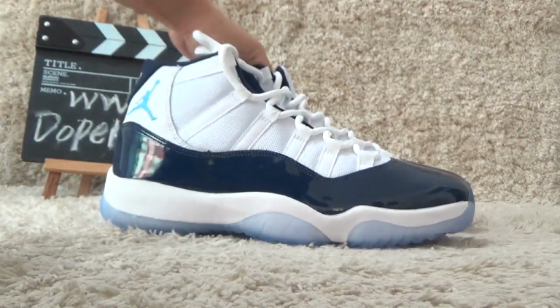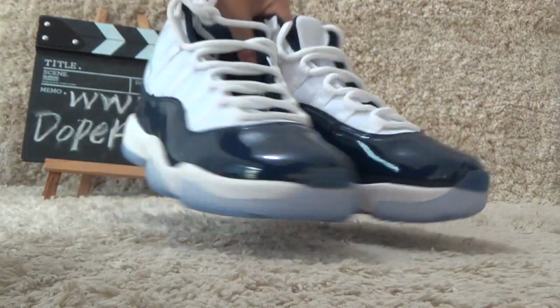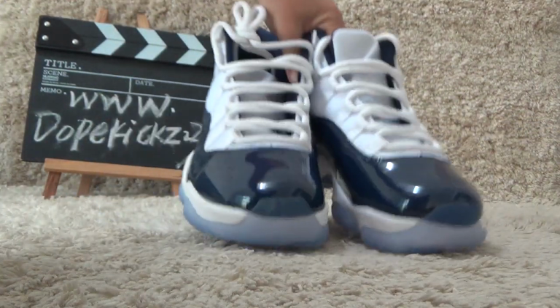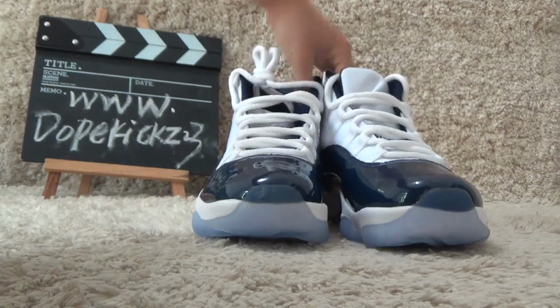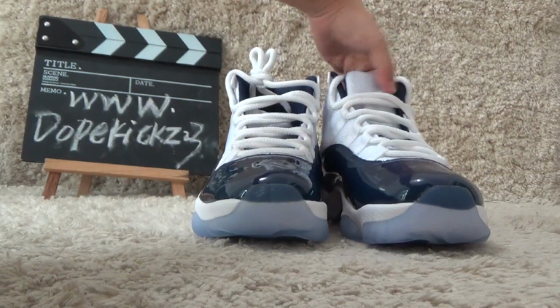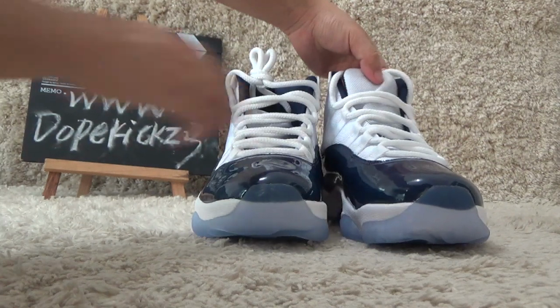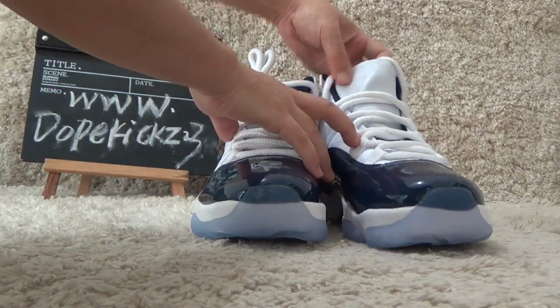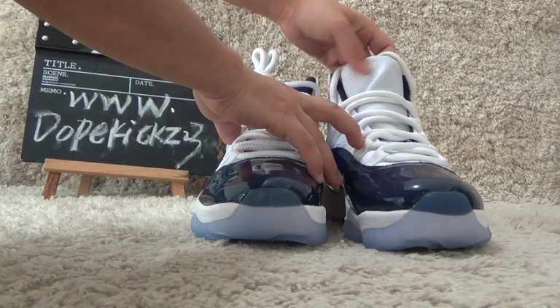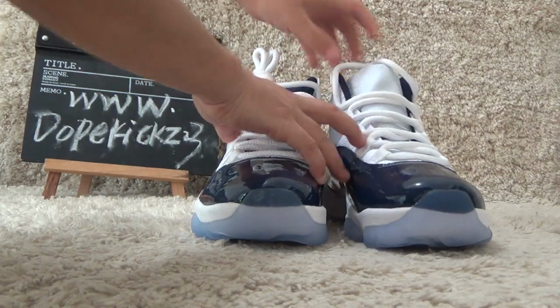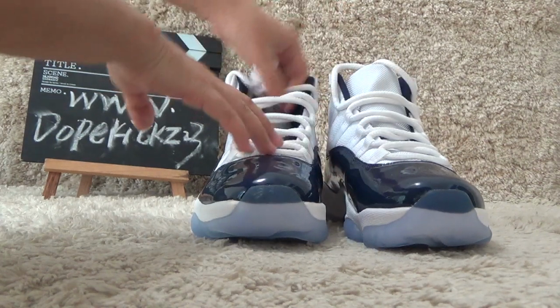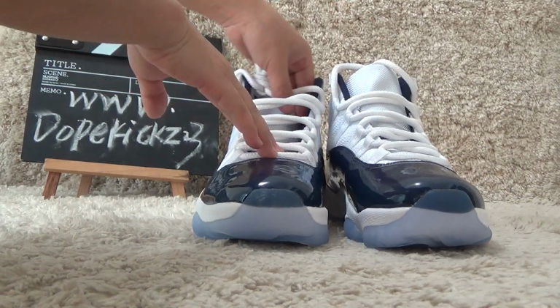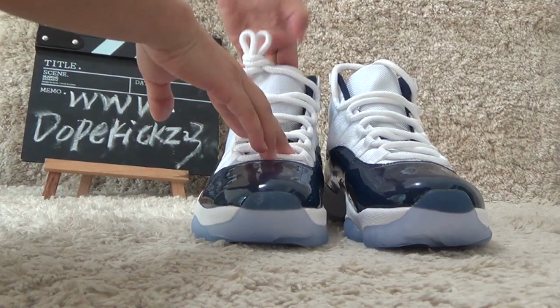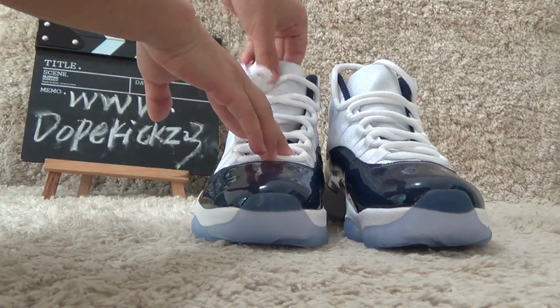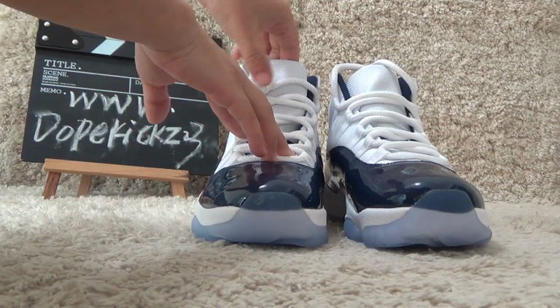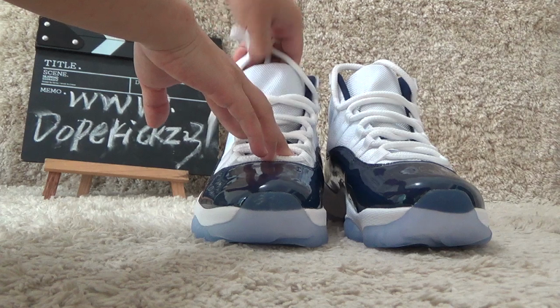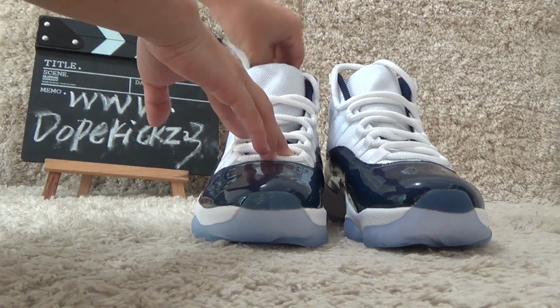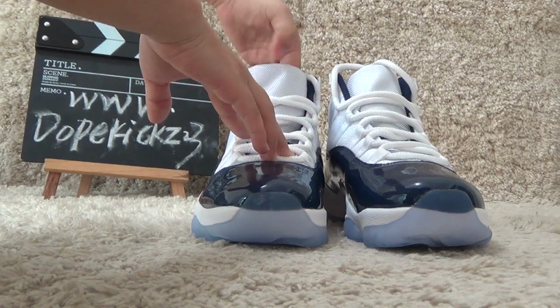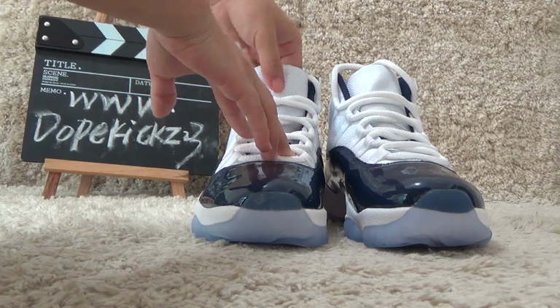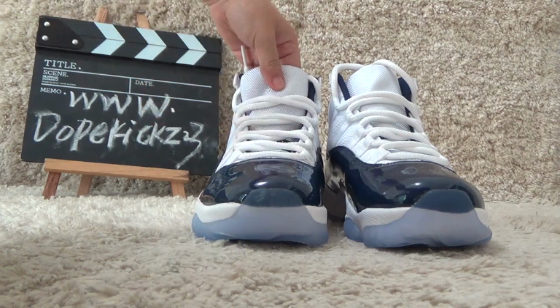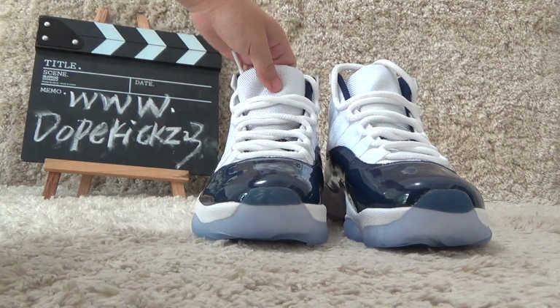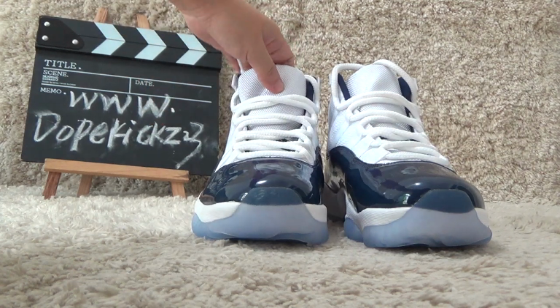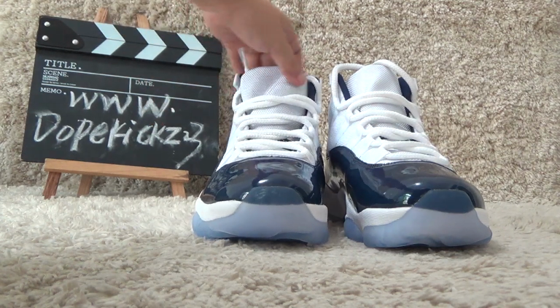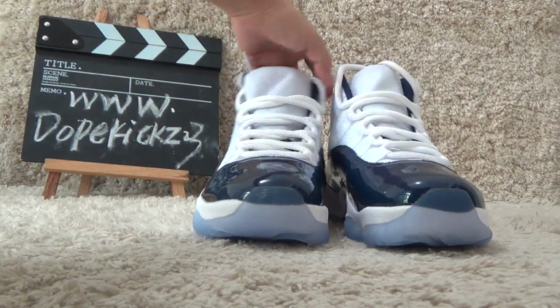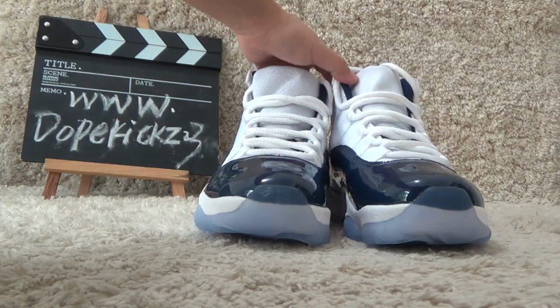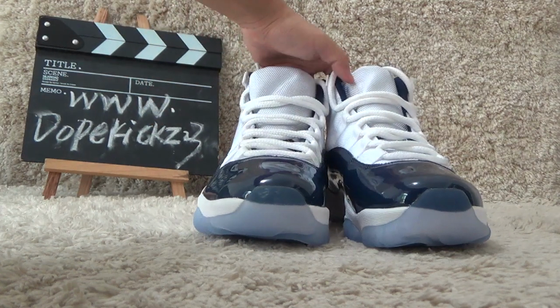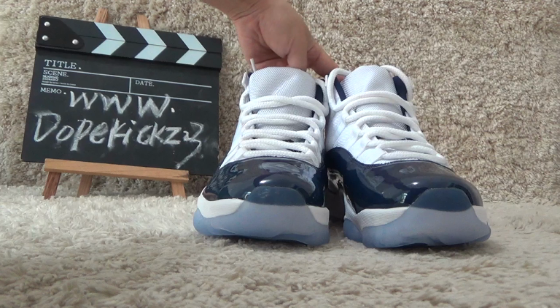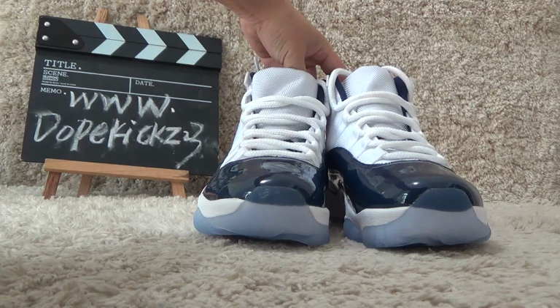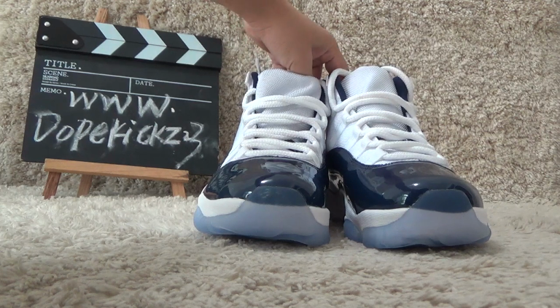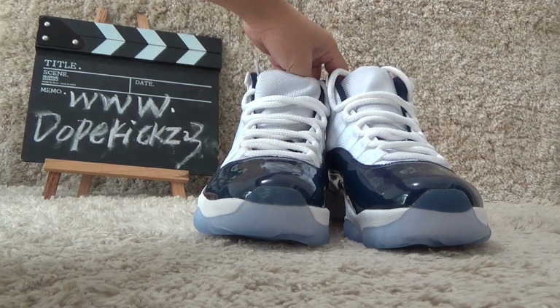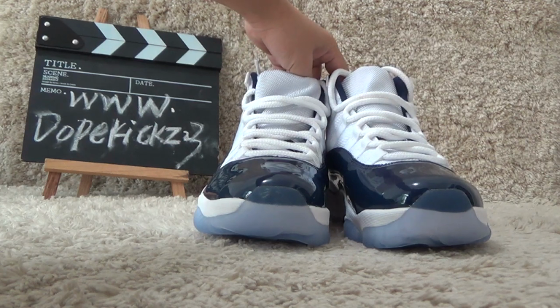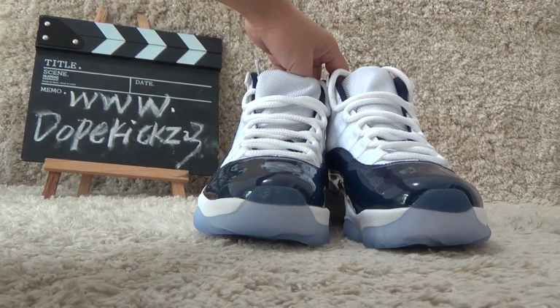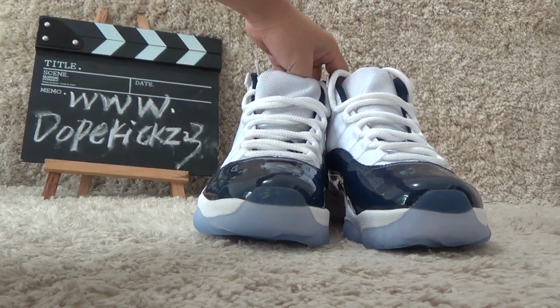Now here is the new arrivals review. Welcome to our website for more details and get the best wholesale prices. See you next time.